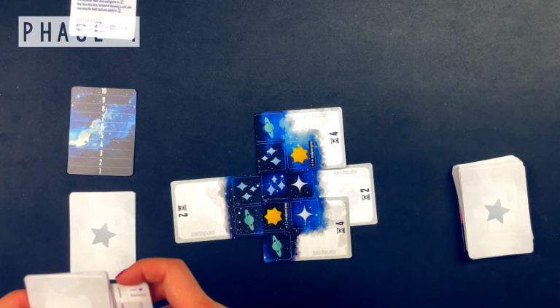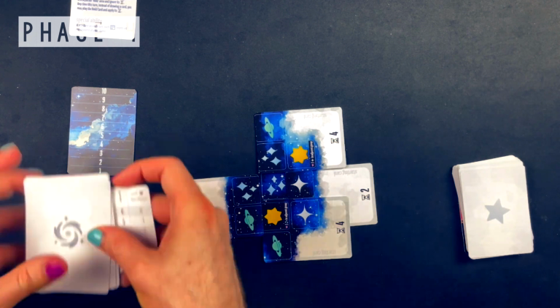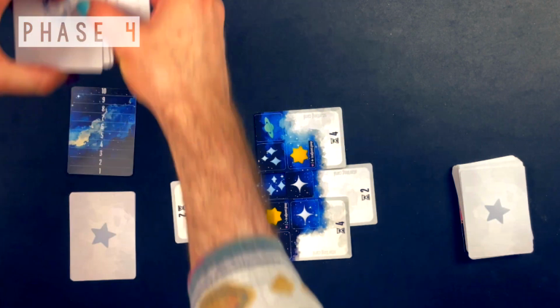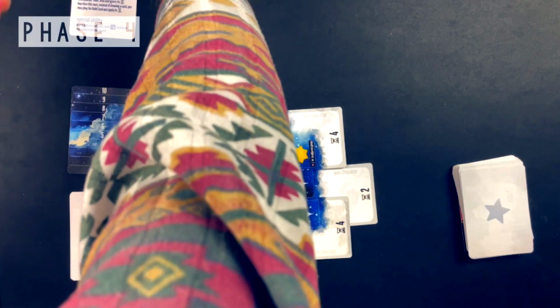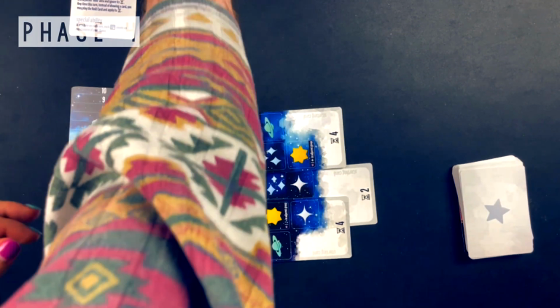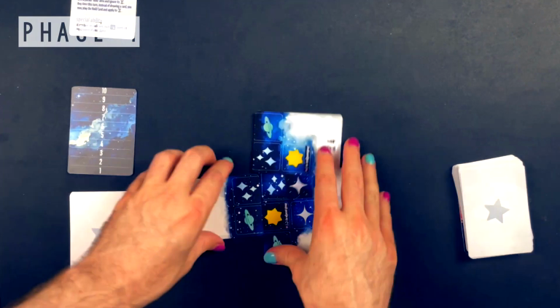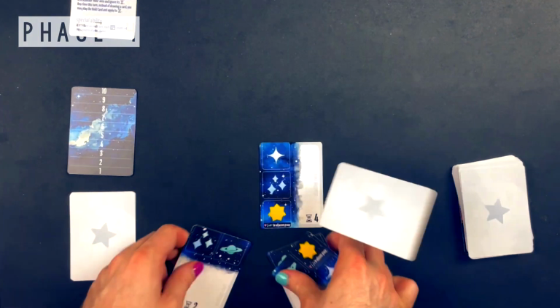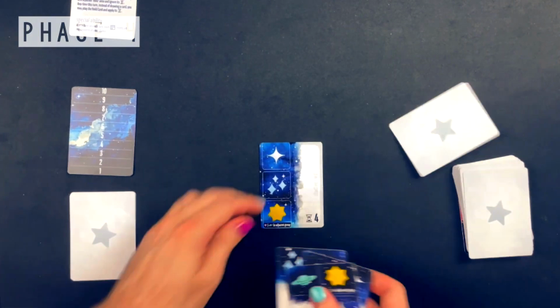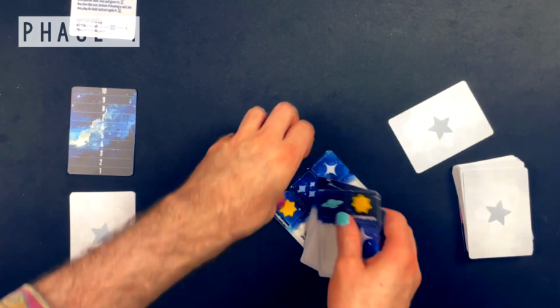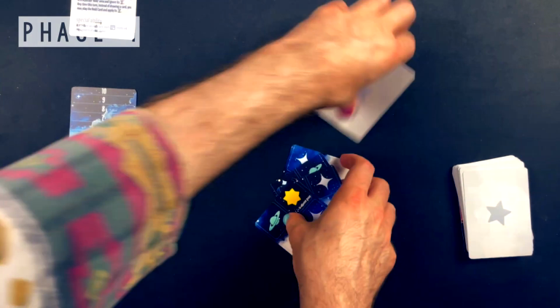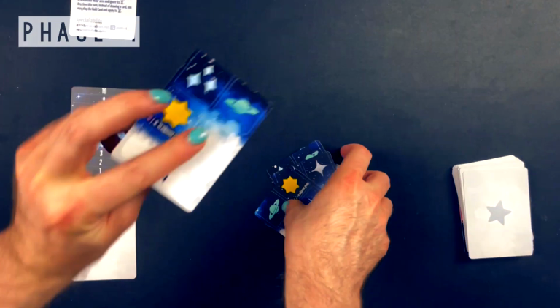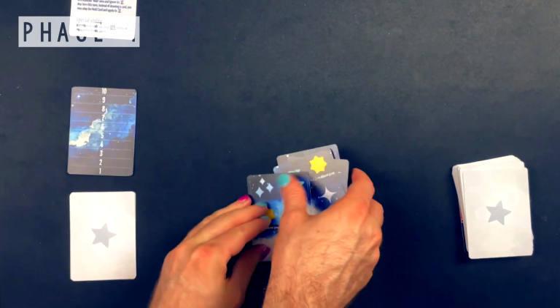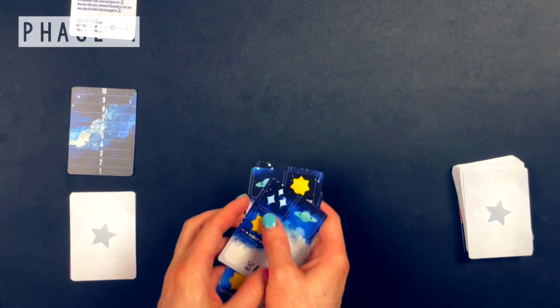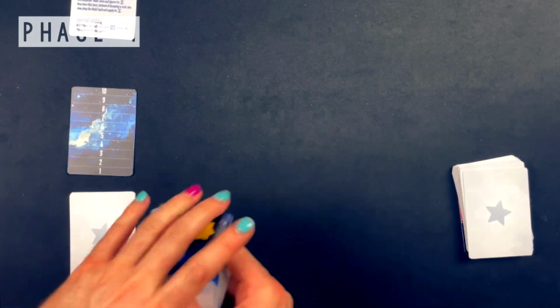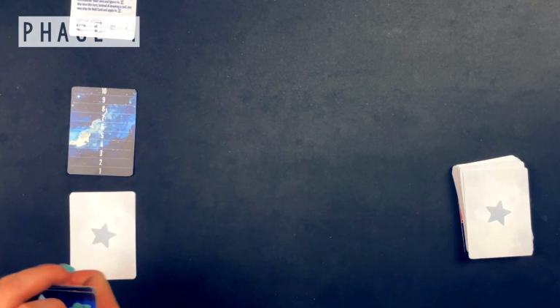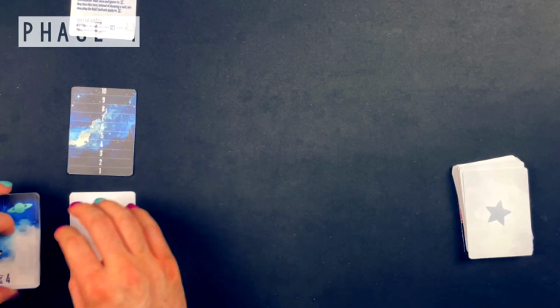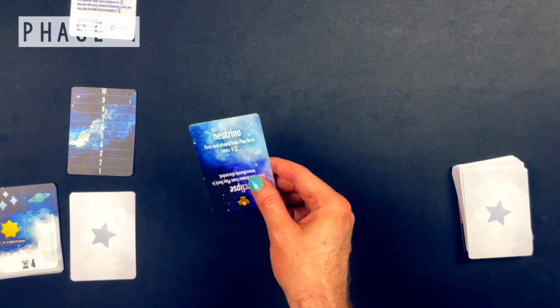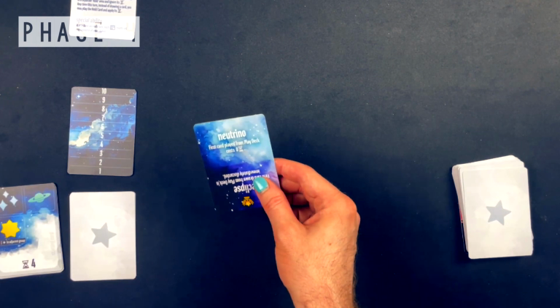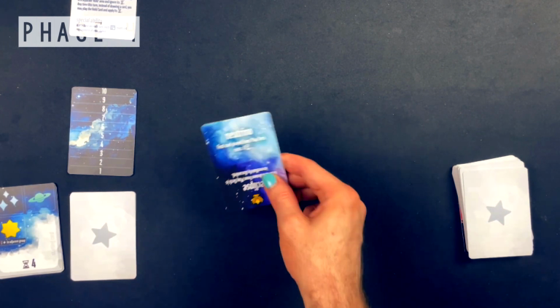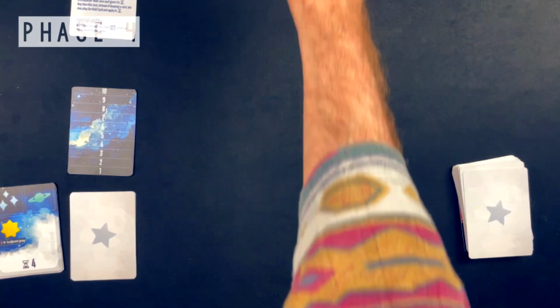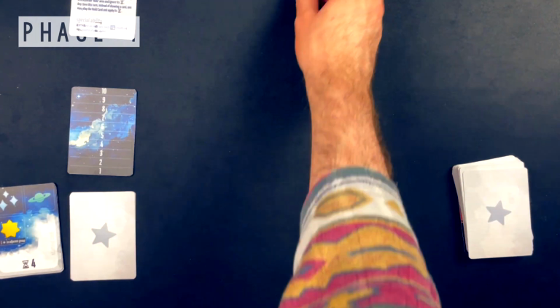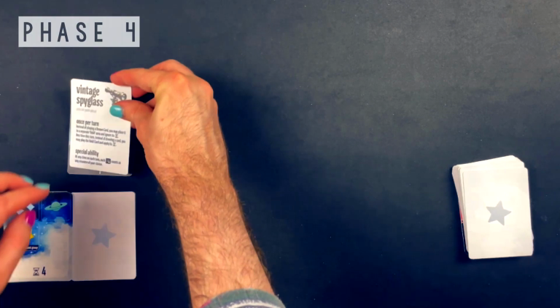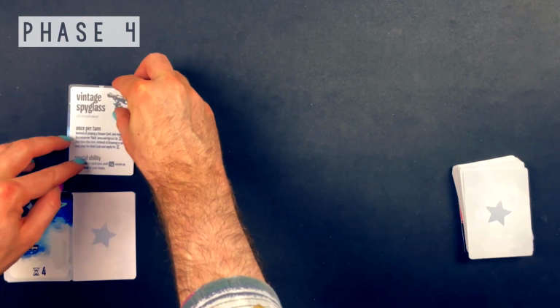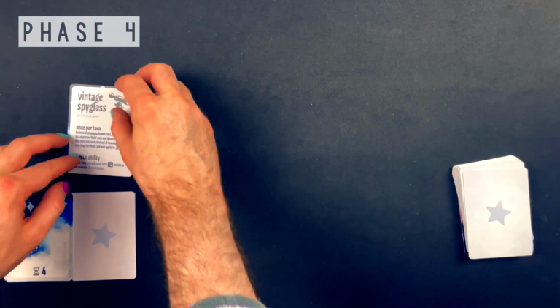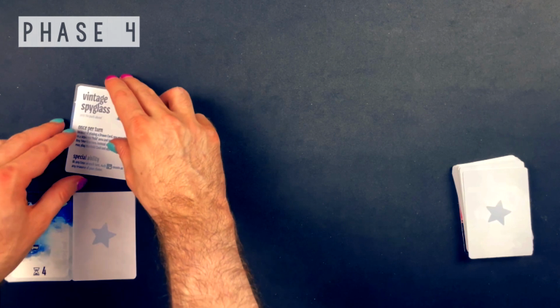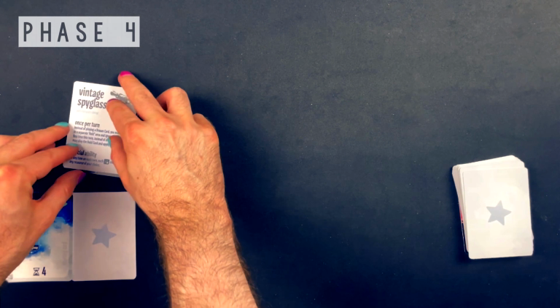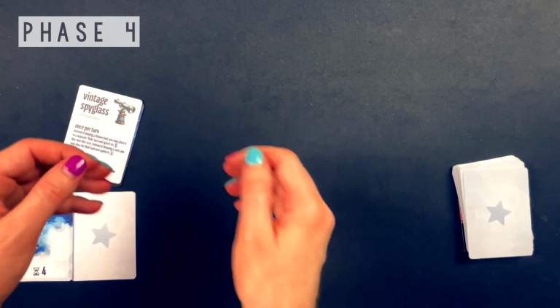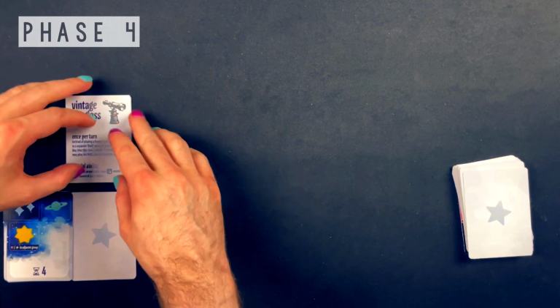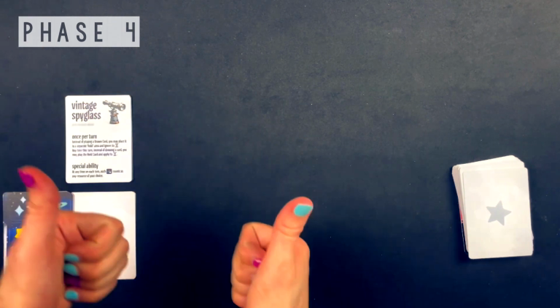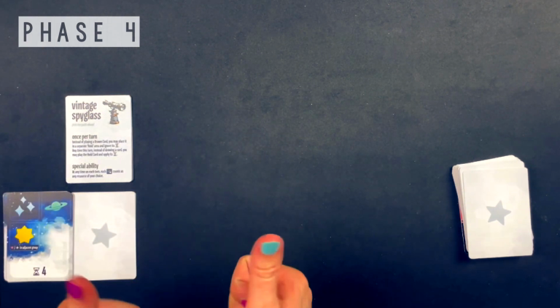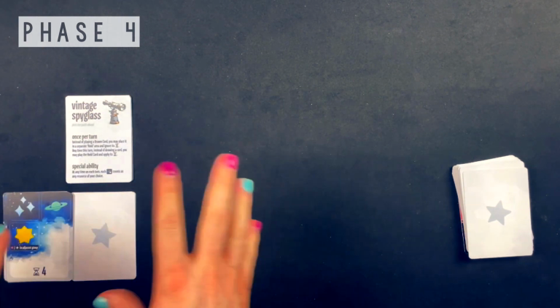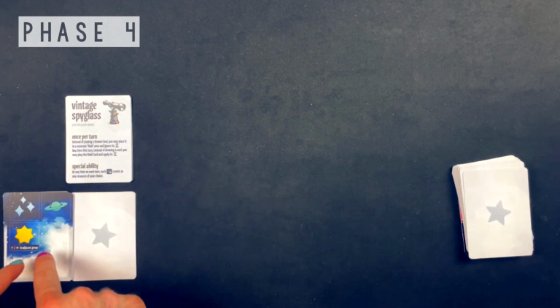Phase four is a quick cleanup phase where you'll discard placed play deck cards and discard the event card. Then reset the time tracker card to zero. Each deck has its own discard pile.